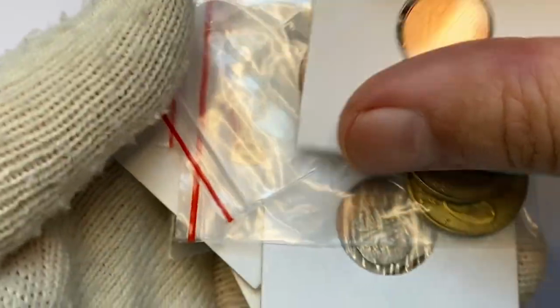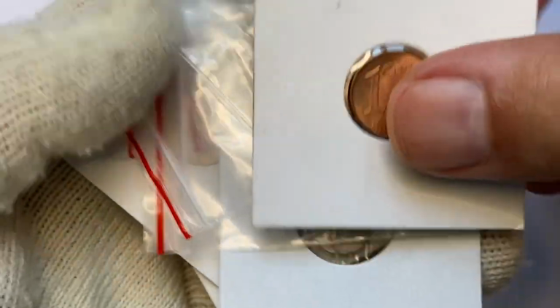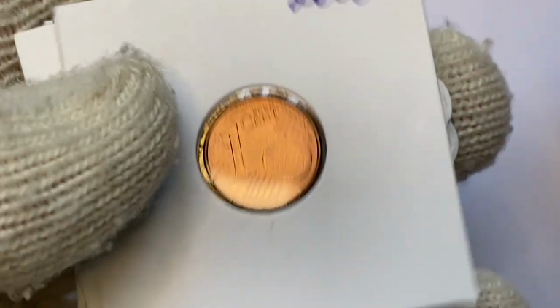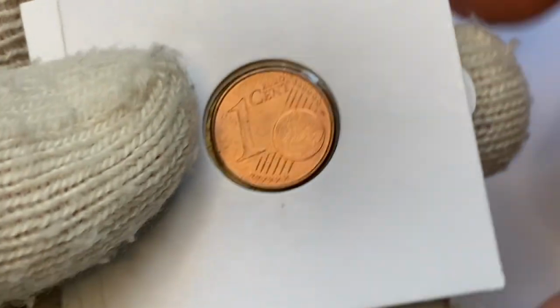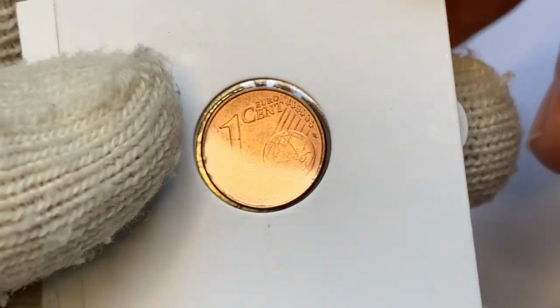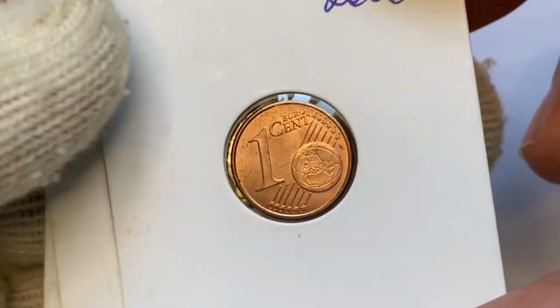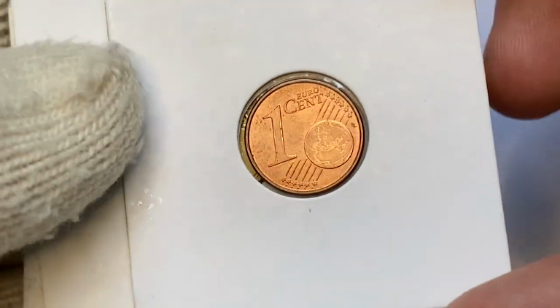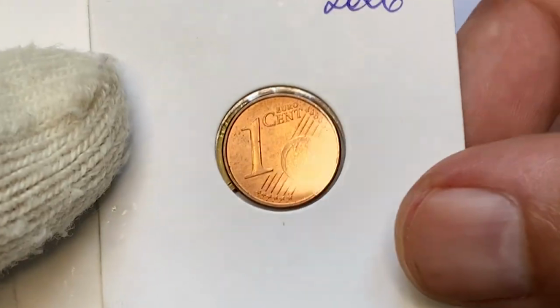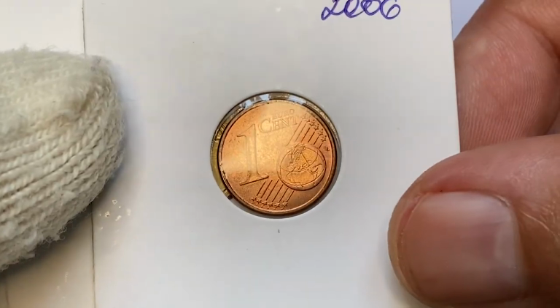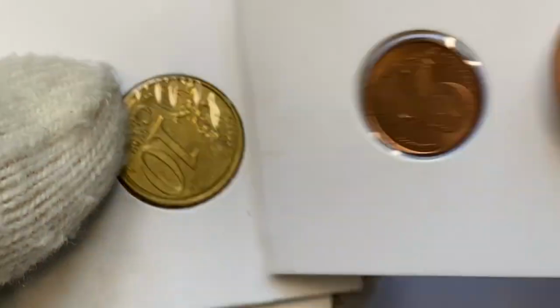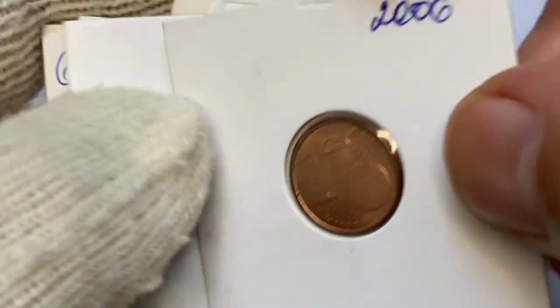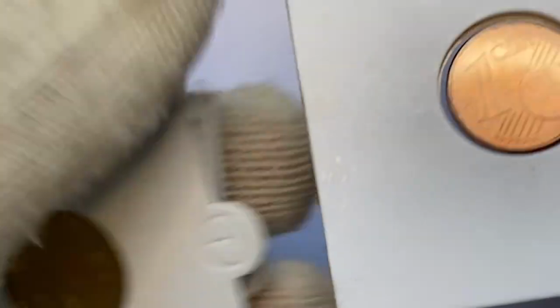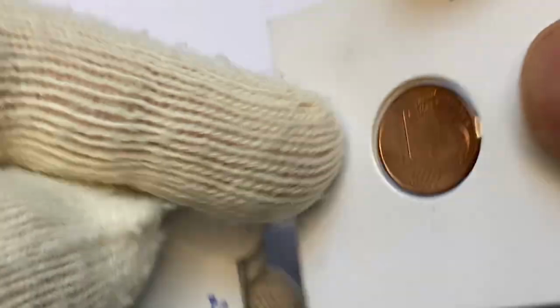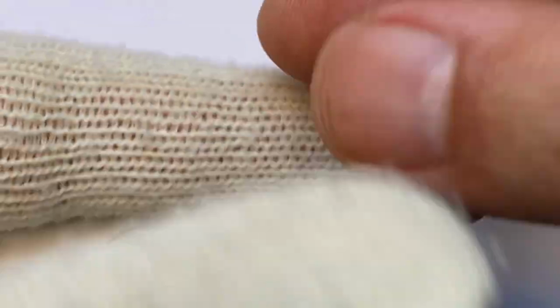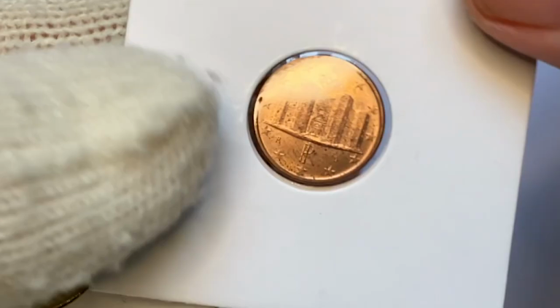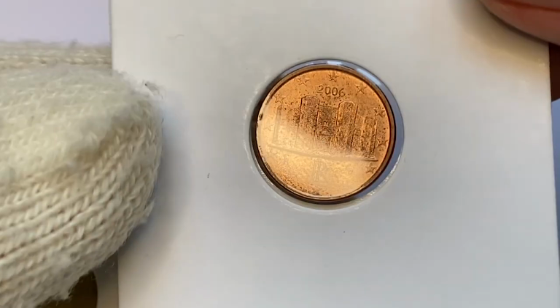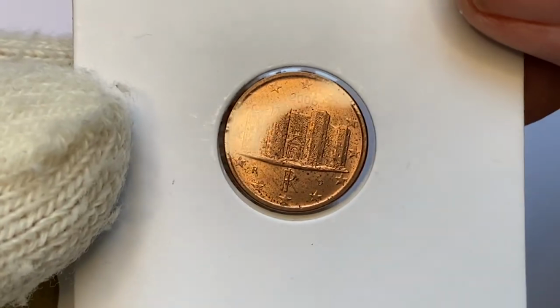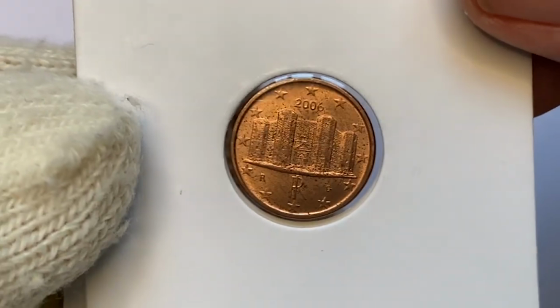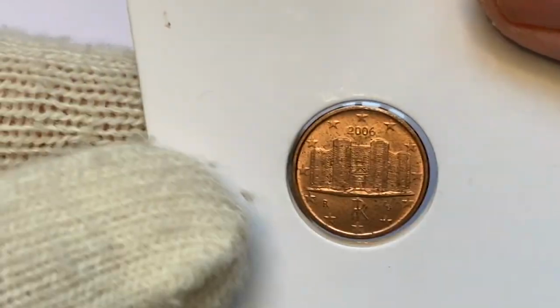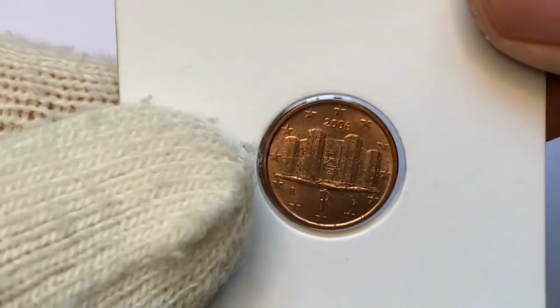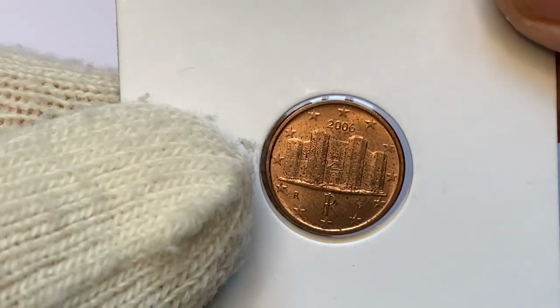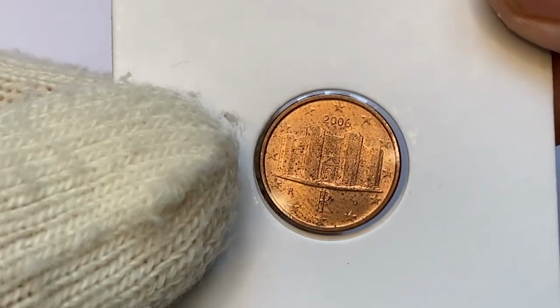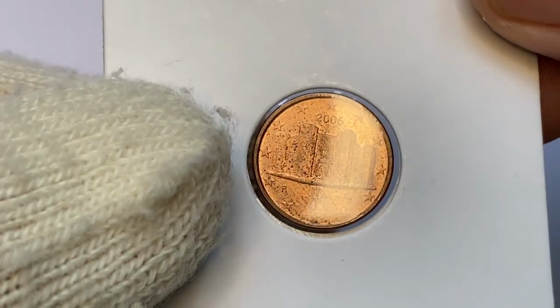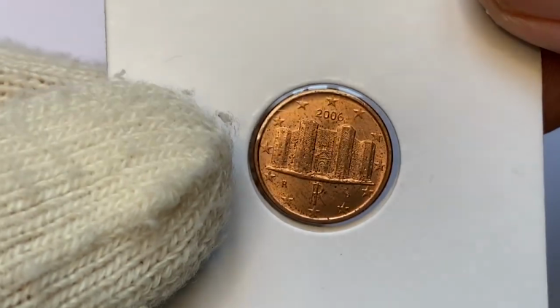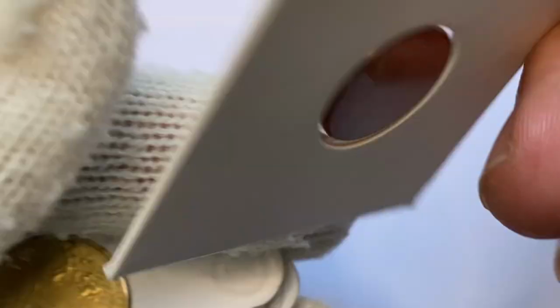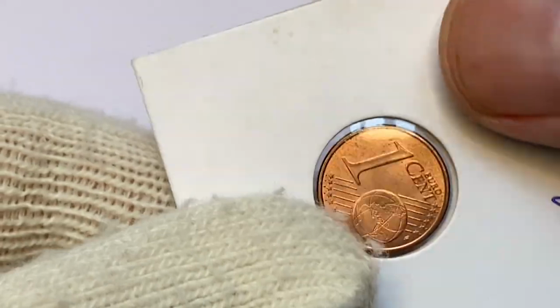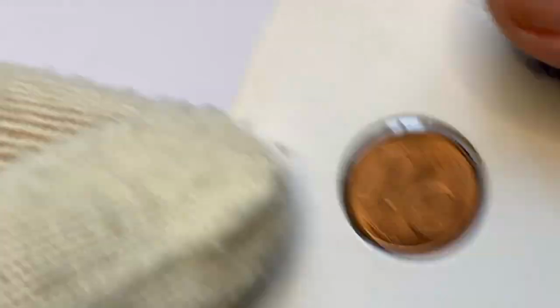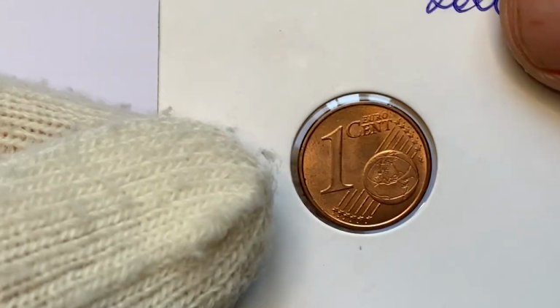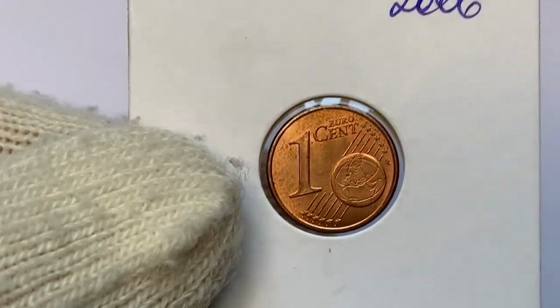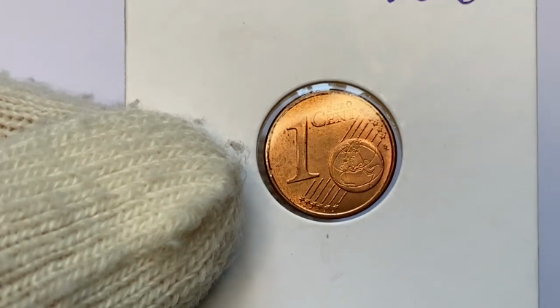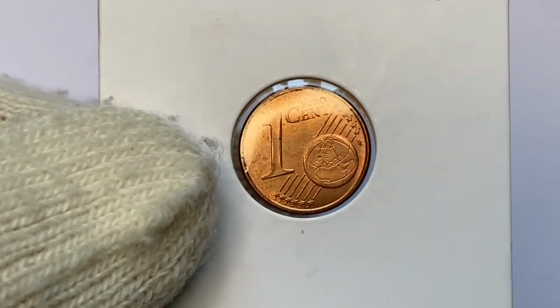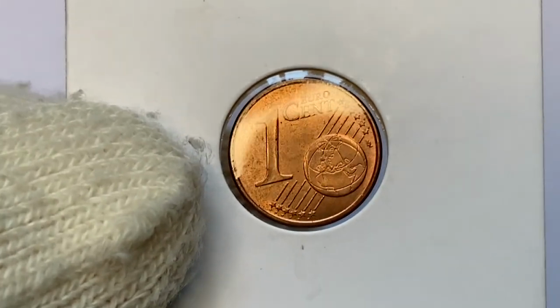Starting with this 2006 1 eurocent from Italy, with the Castel del Monte reverse. A splendid peach-orange coin with random carbon spots on both surfaces. The strike is sharp.